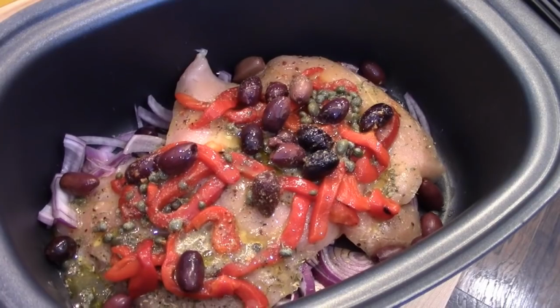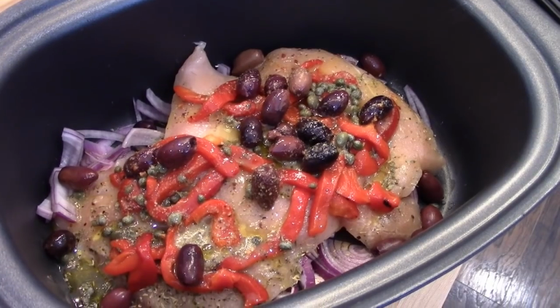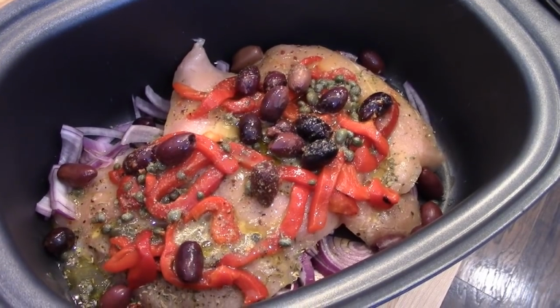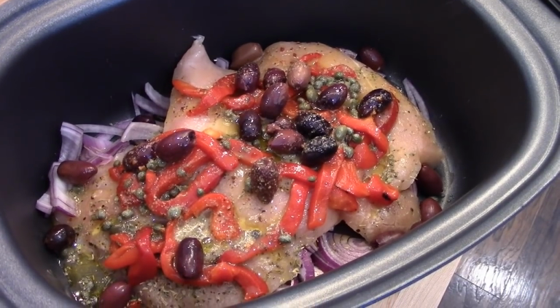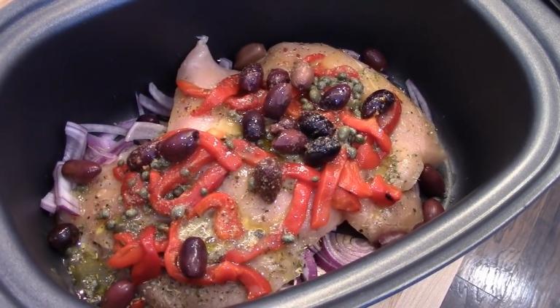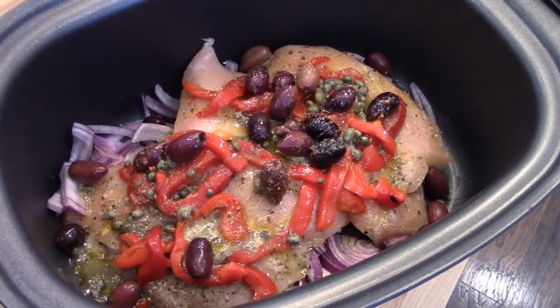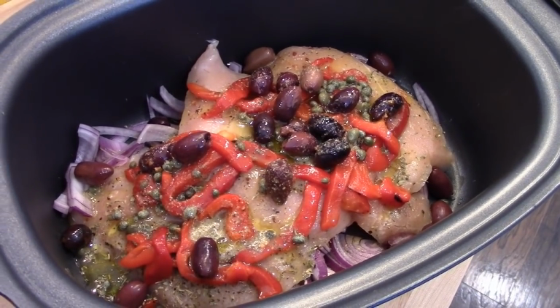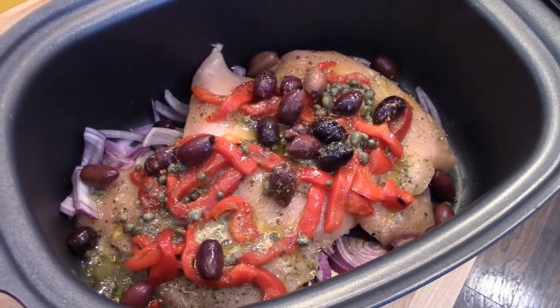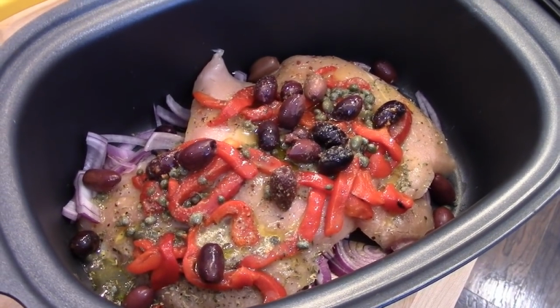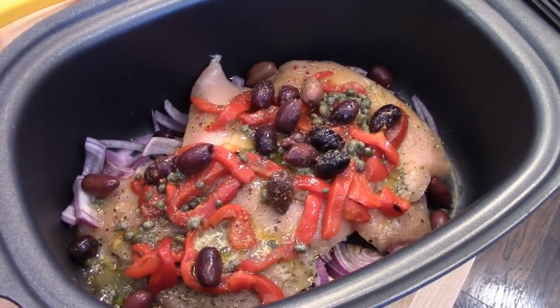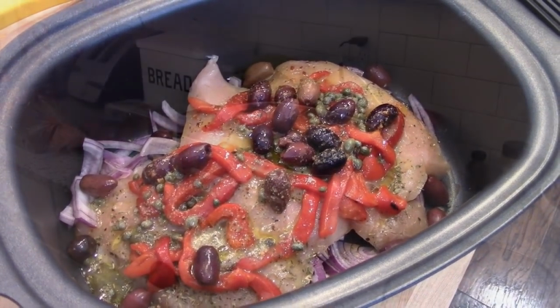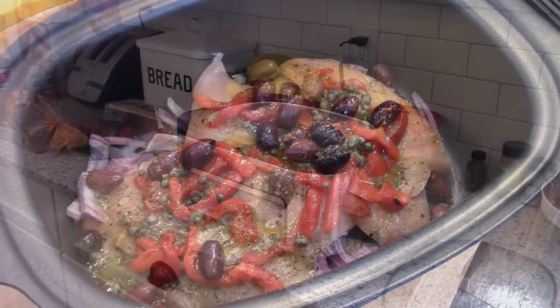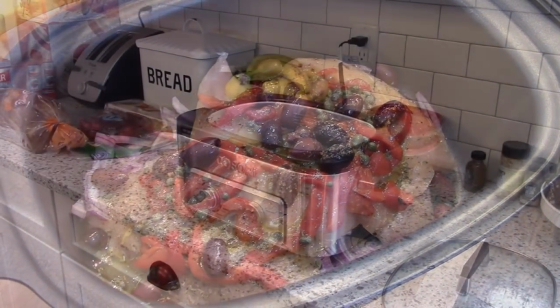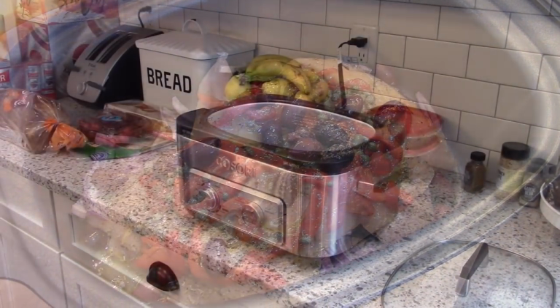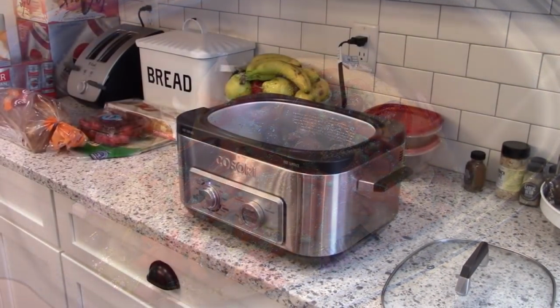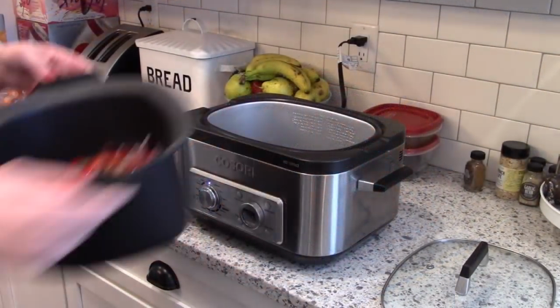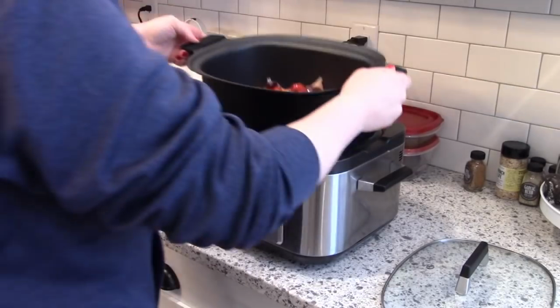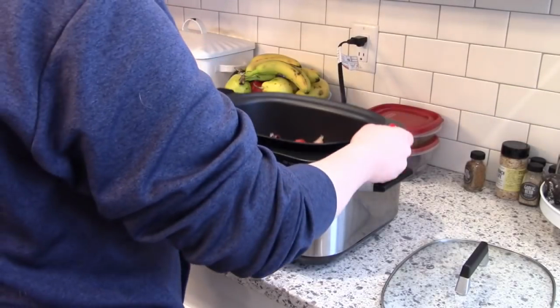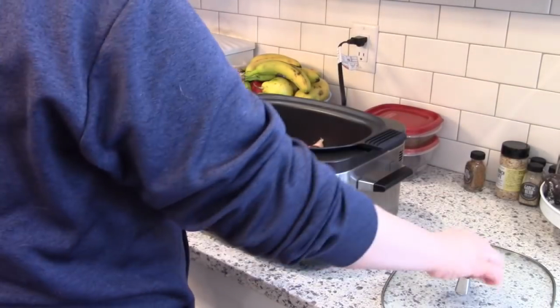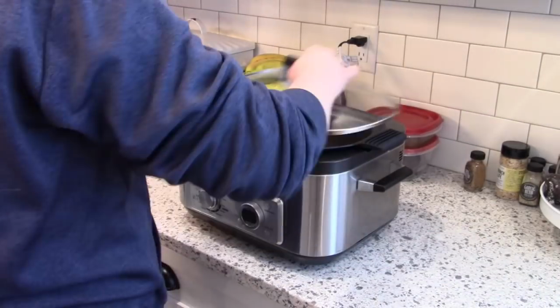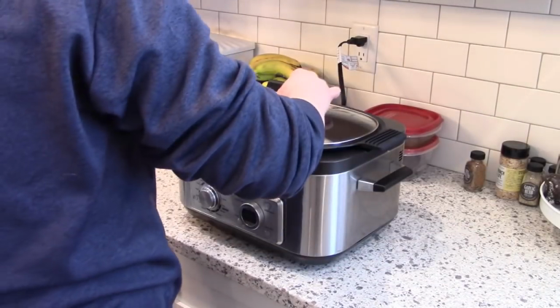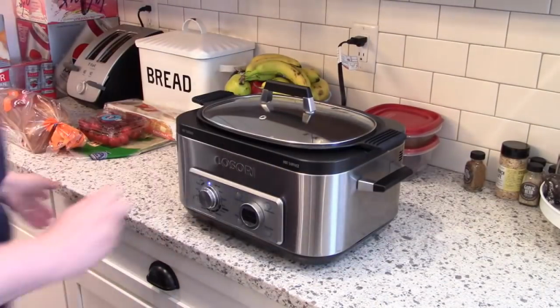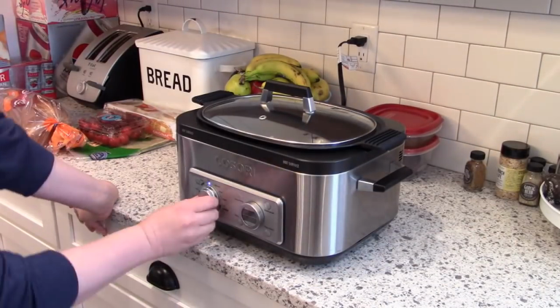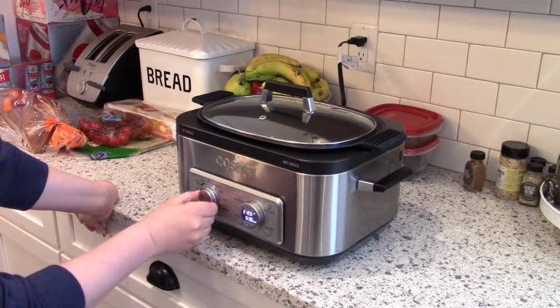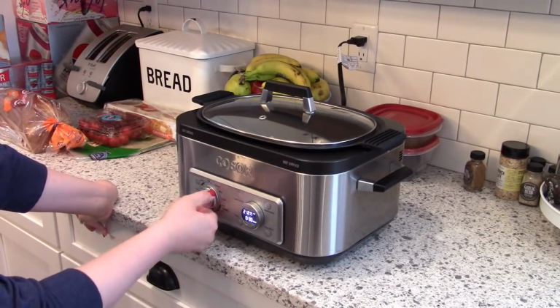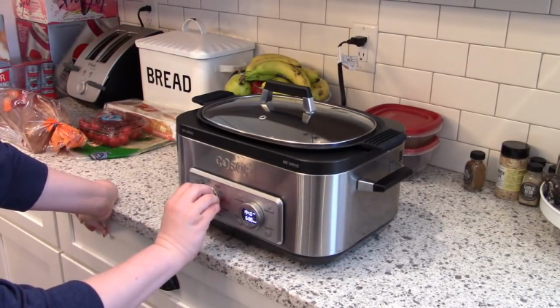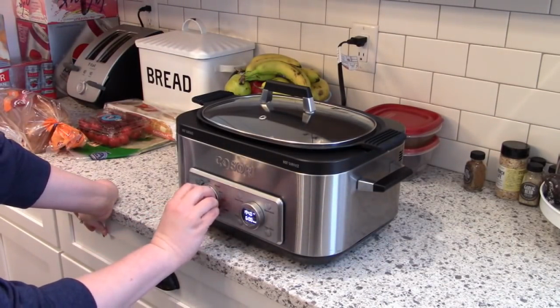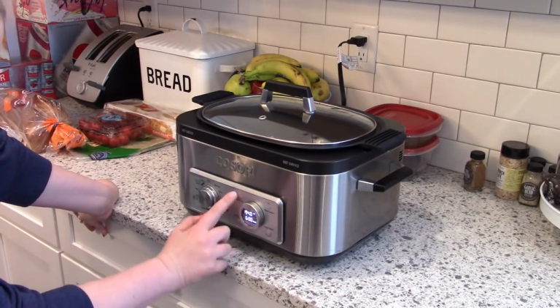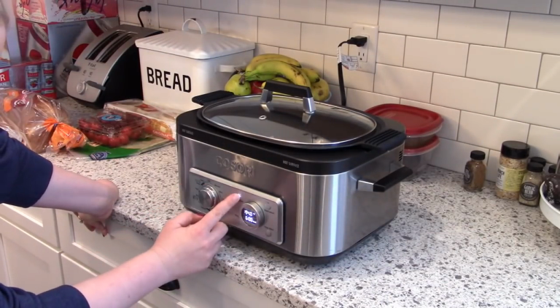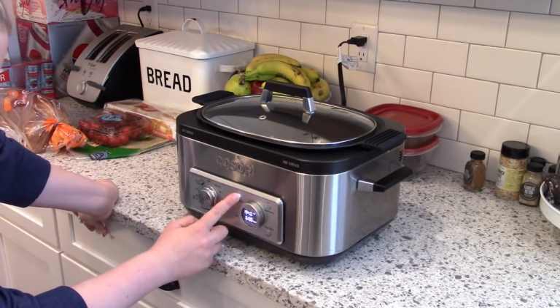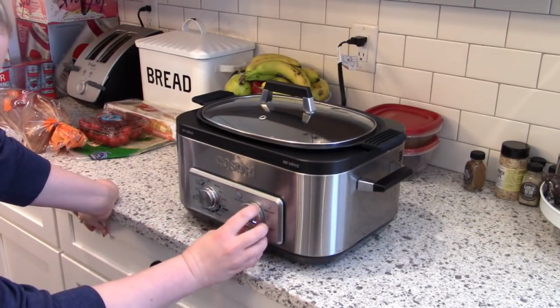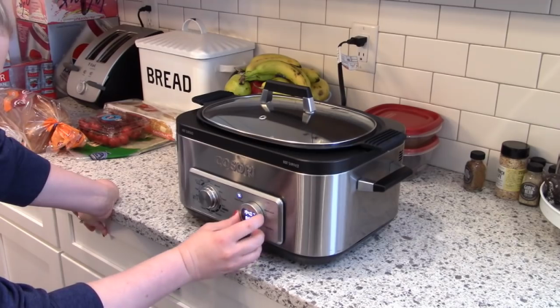I'm going to let this cook all day on low heat for about nine to ten hours, or alternatively you could cook it on high for four to five hours.